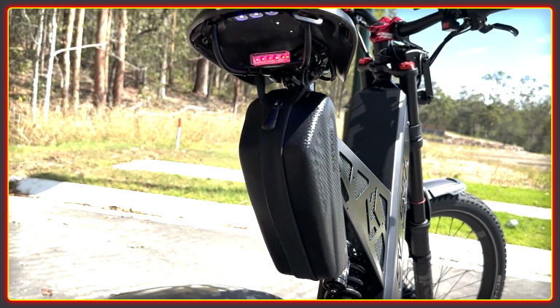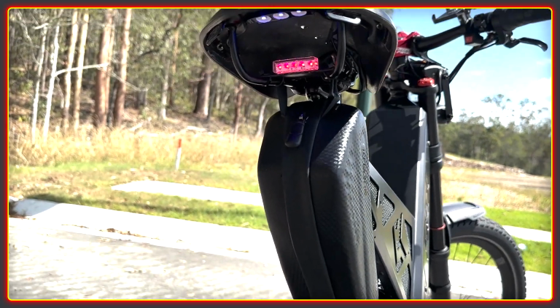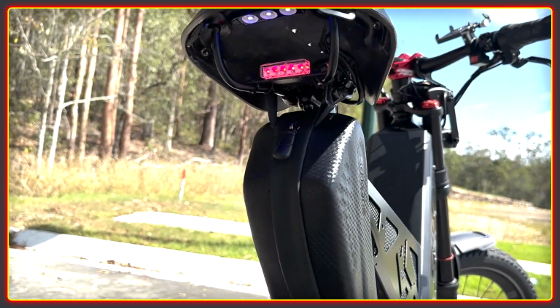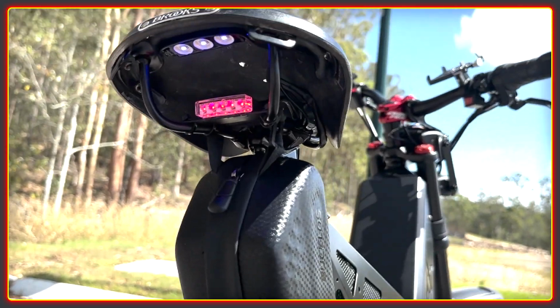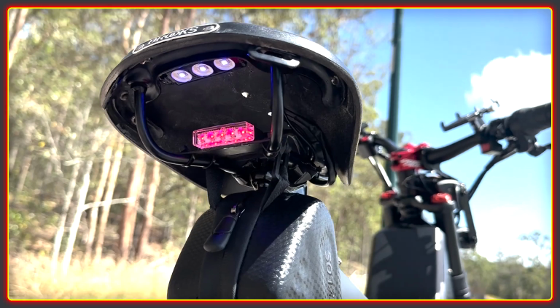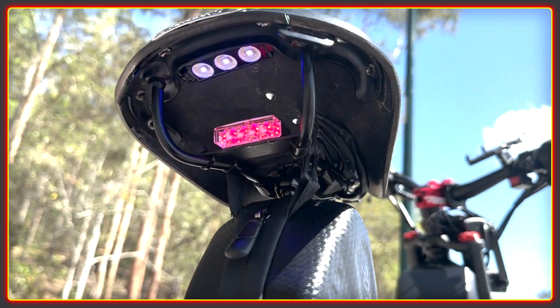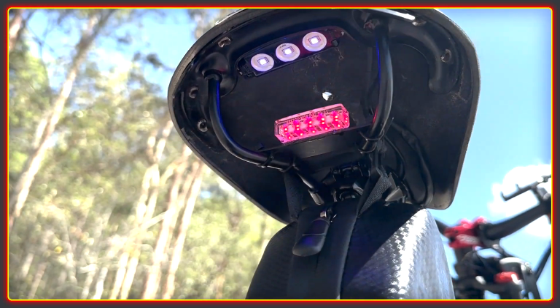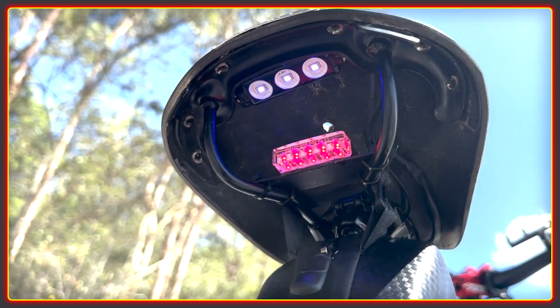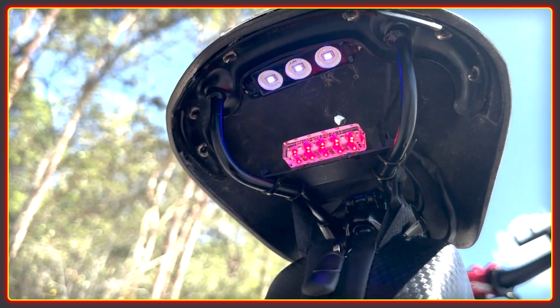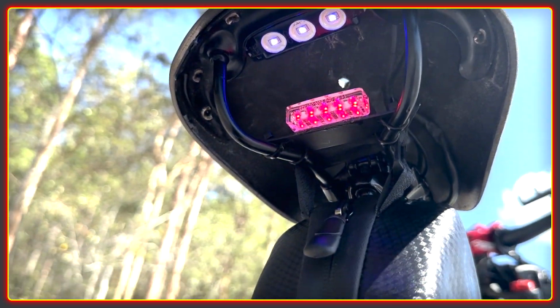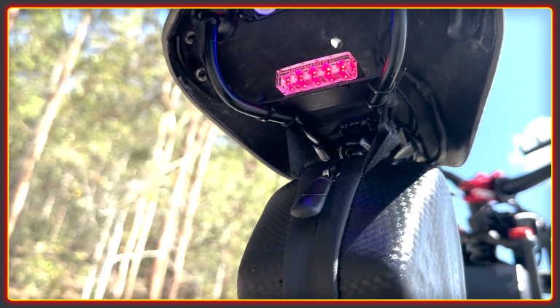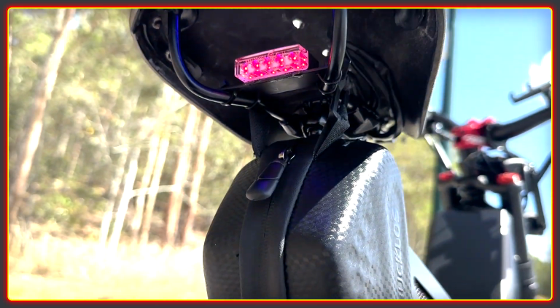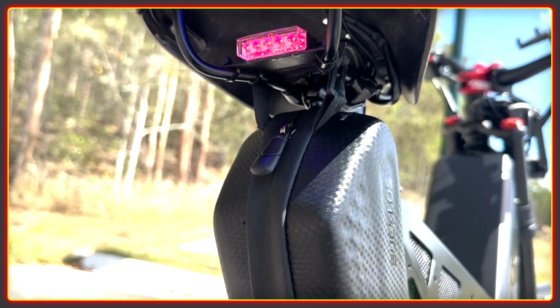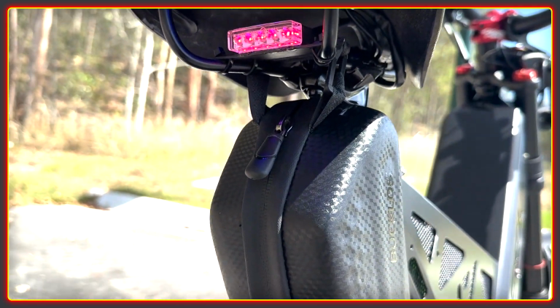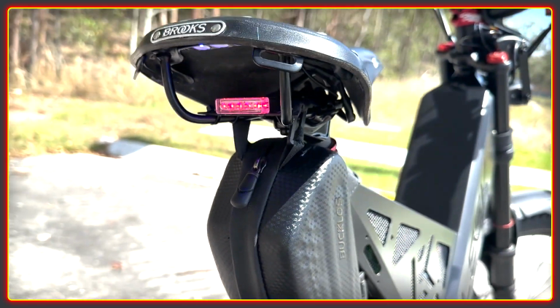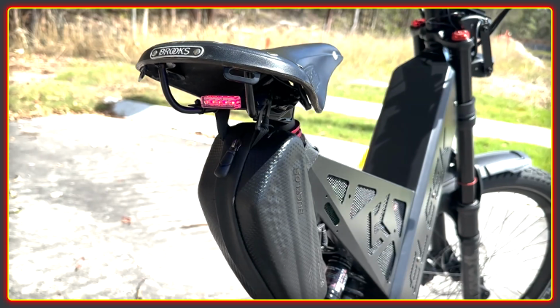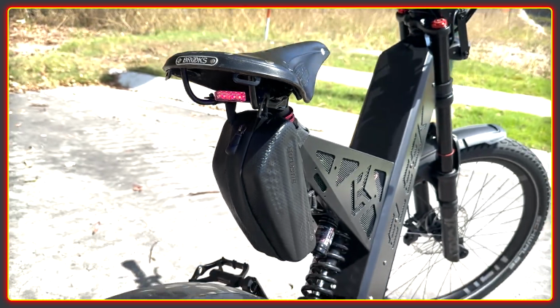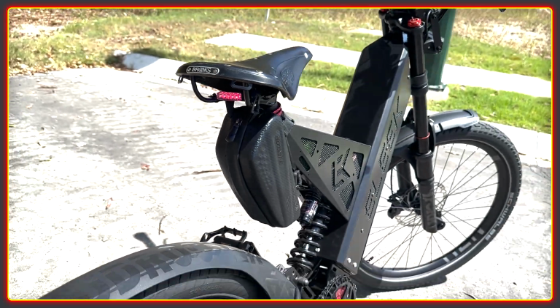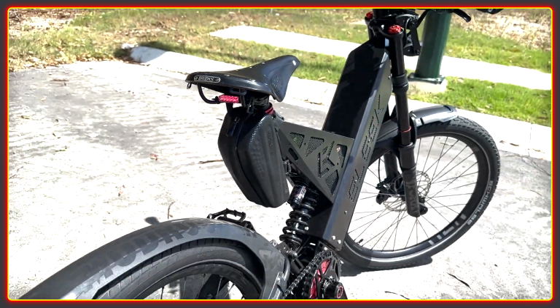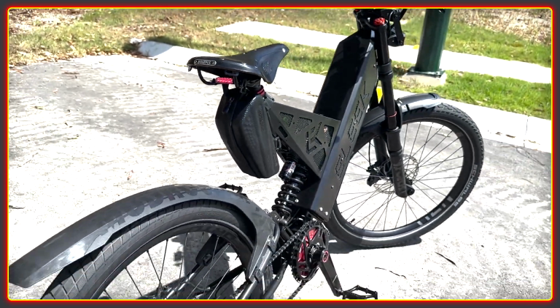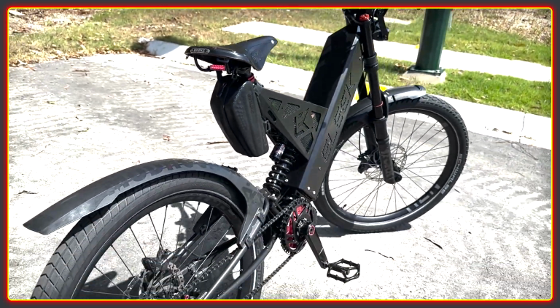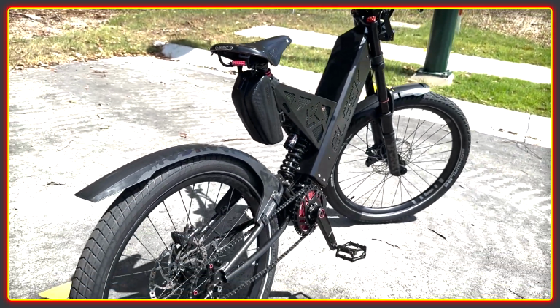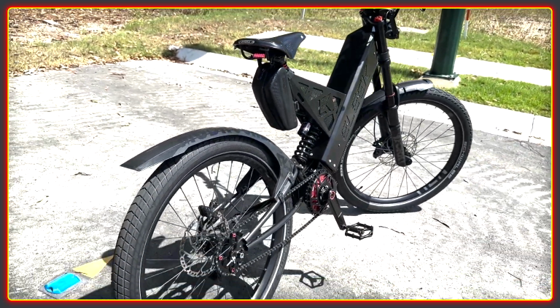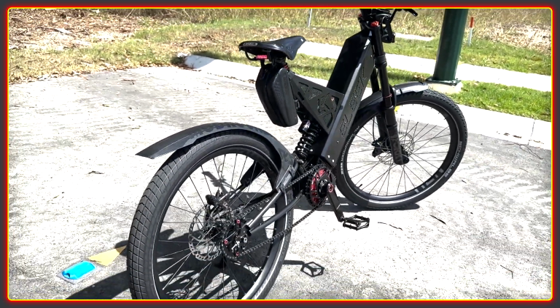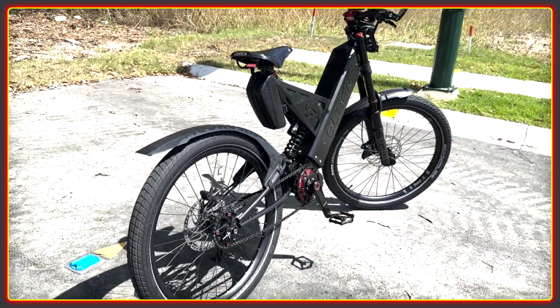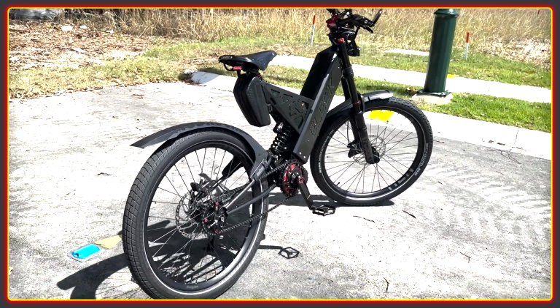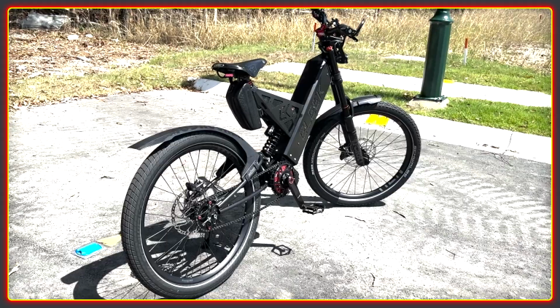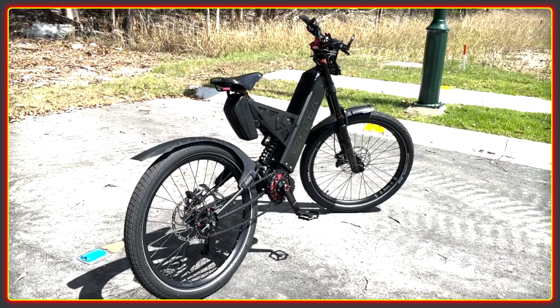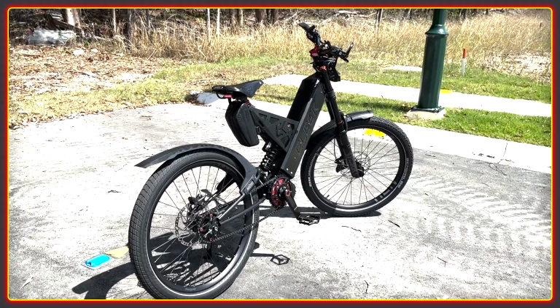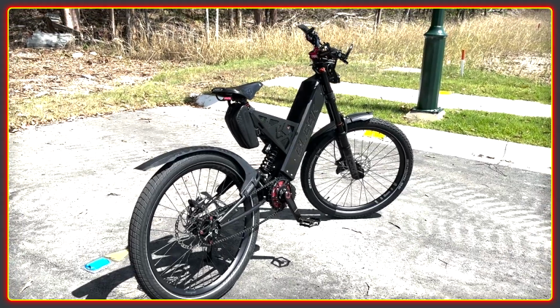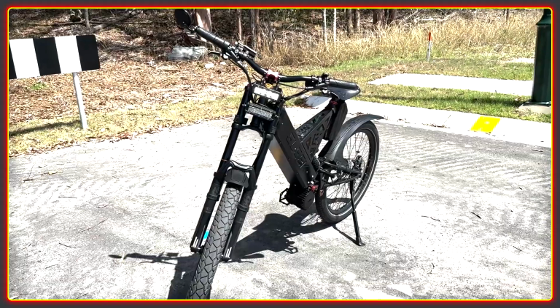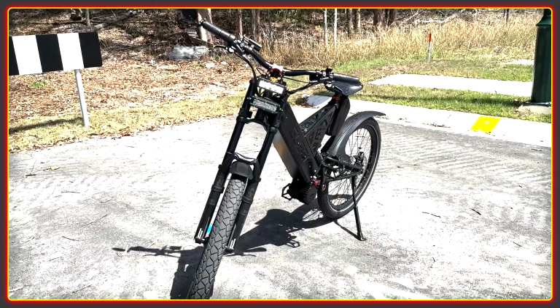When you have a budget you have to make compromises somewhere, and I think that Monty has made sensible choices. The pedals, handlebars, and mudguards are cheaper parts — they are functional and do the job. You can easily spend hundreds on these parts, and really, what for.